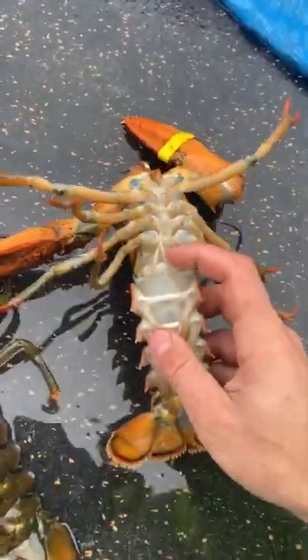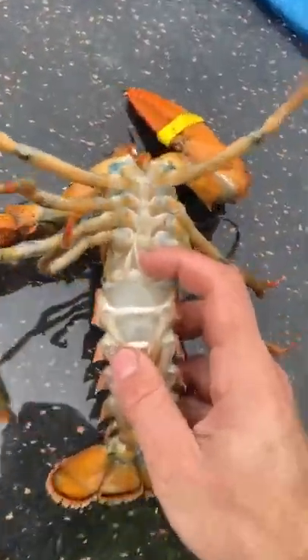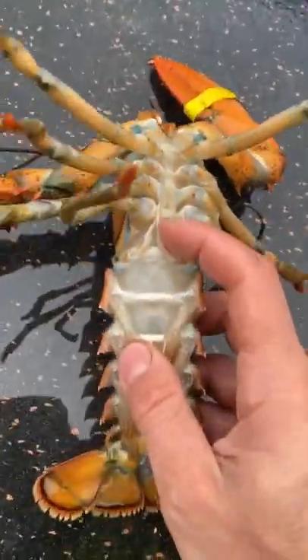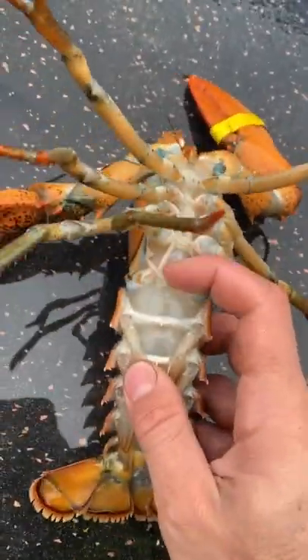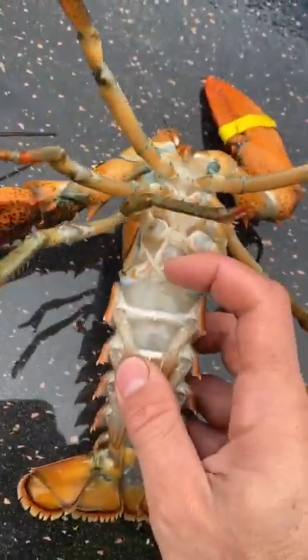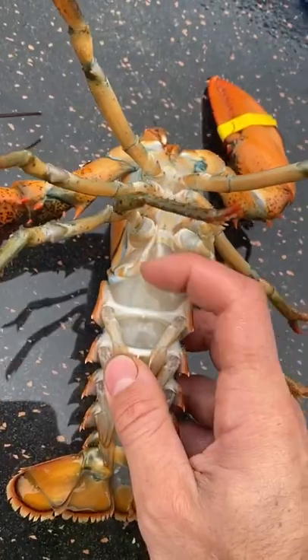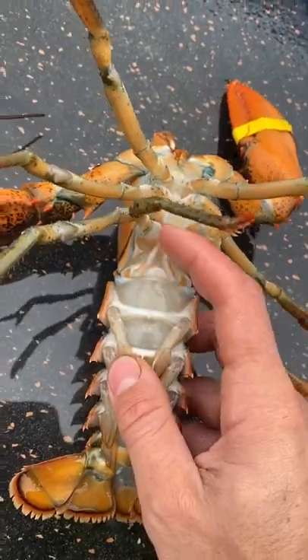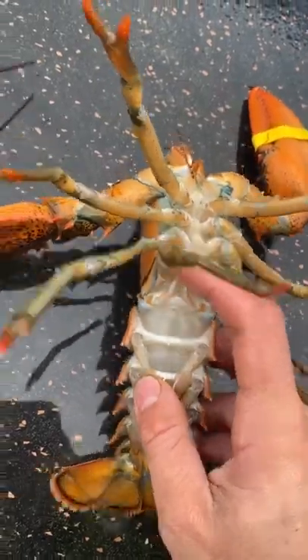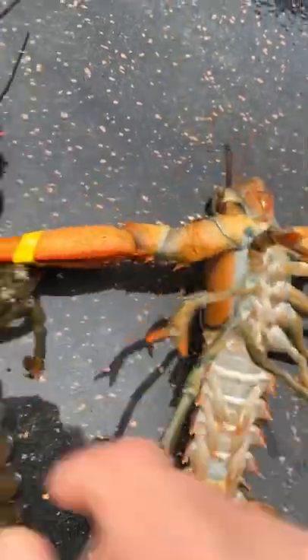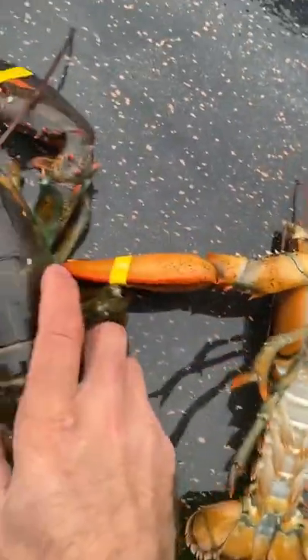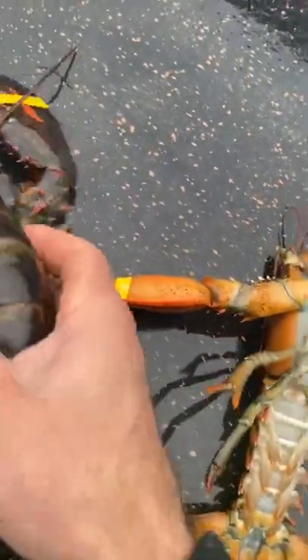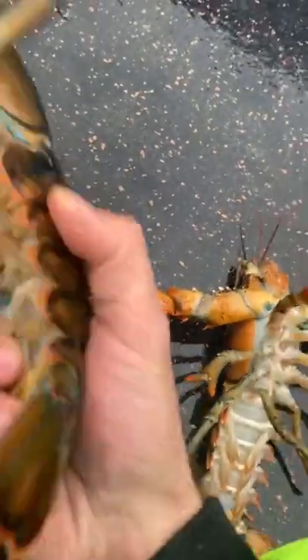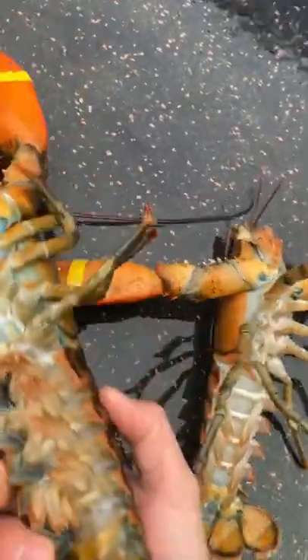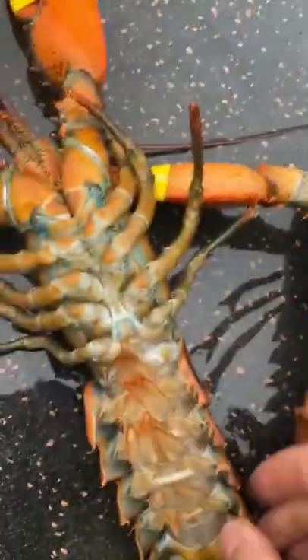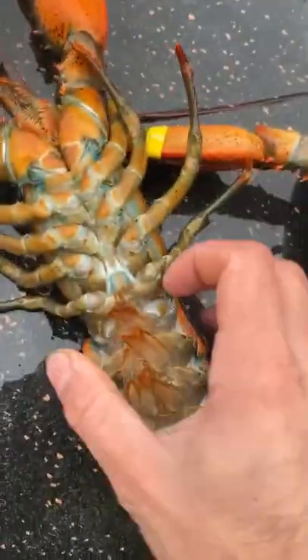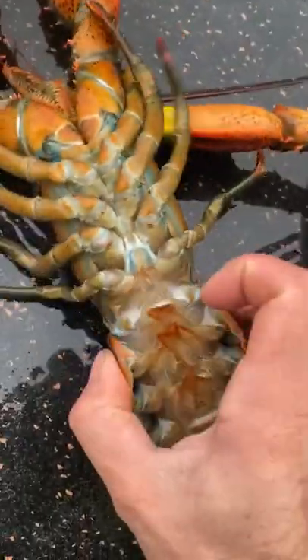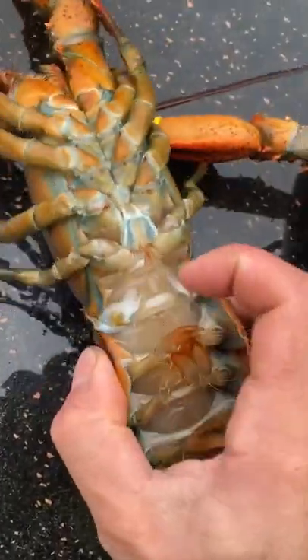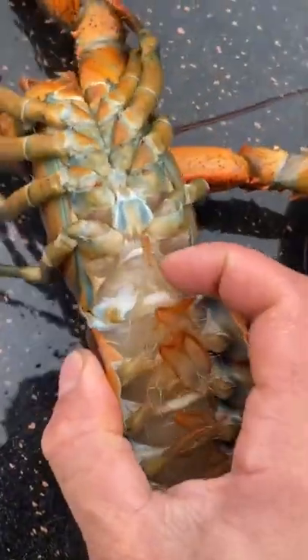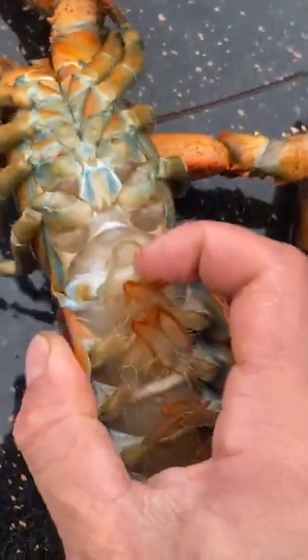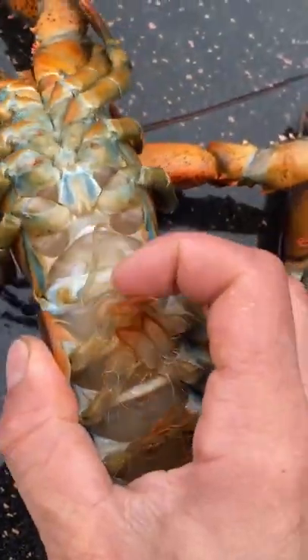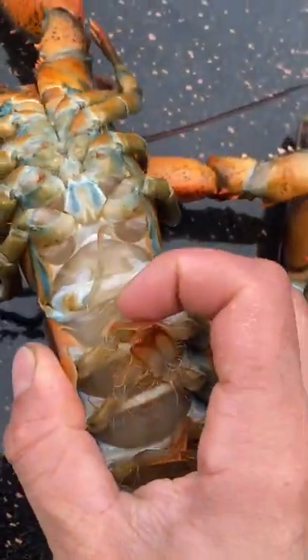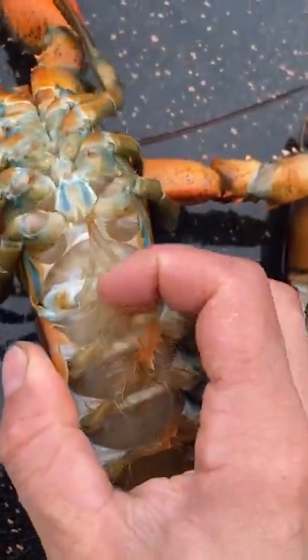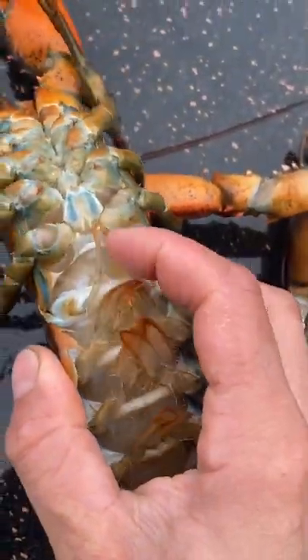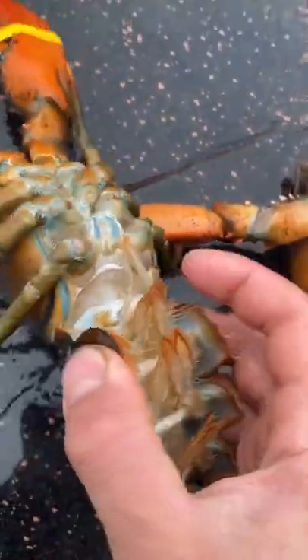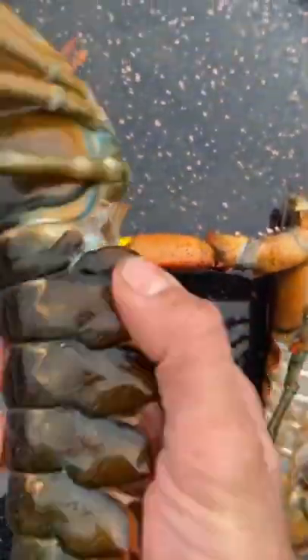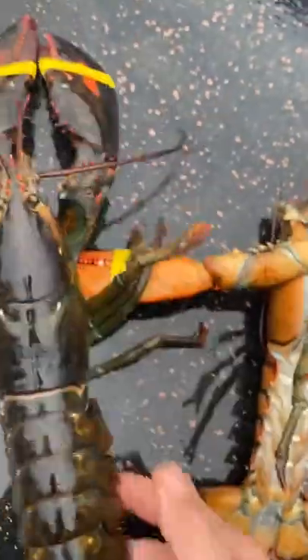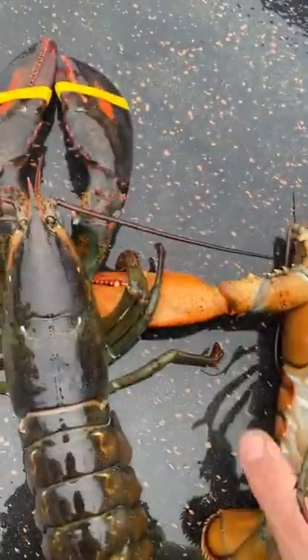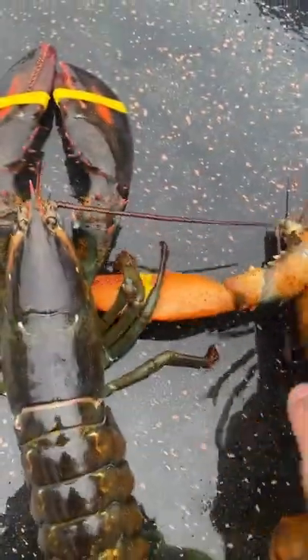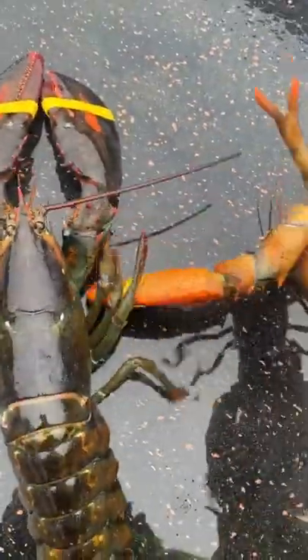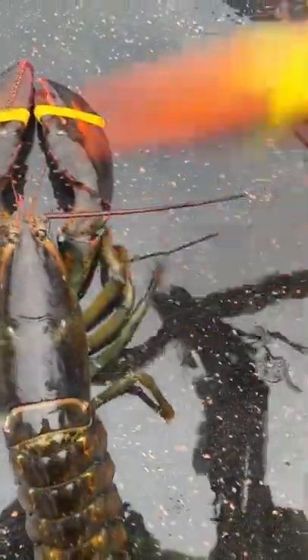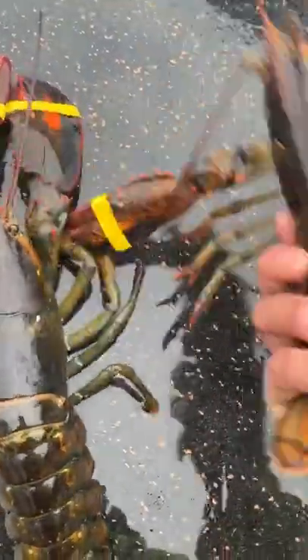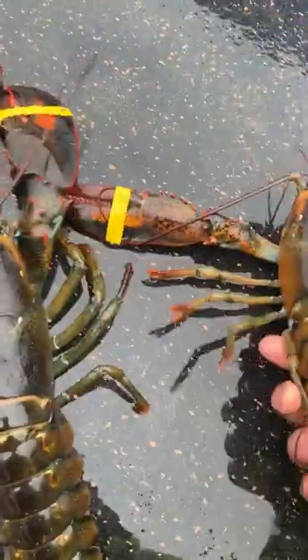Another way to tell is the appendages underneath right here. On a male, these are pretty stiff and hard, while on a female they're flimsy. So those are two ways to tell a male from a female lobster.